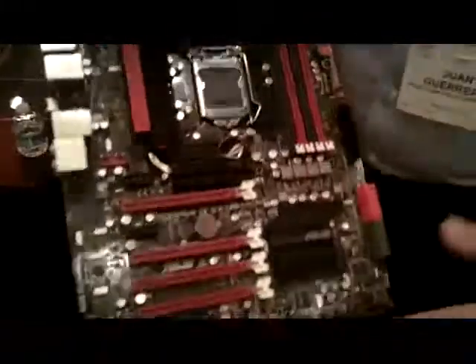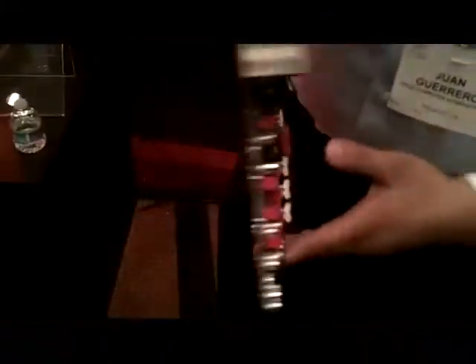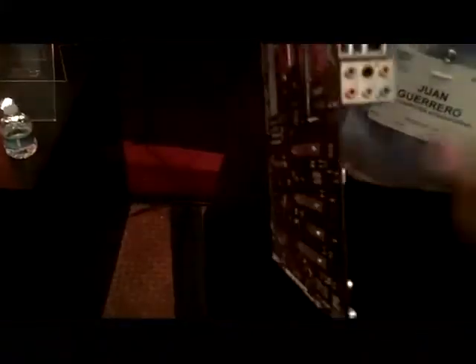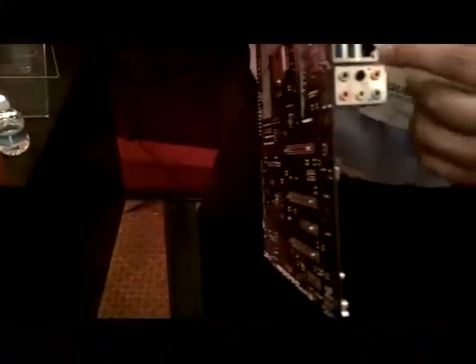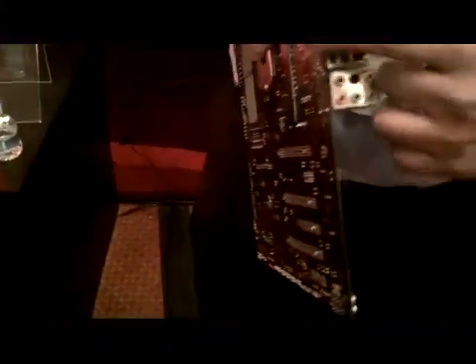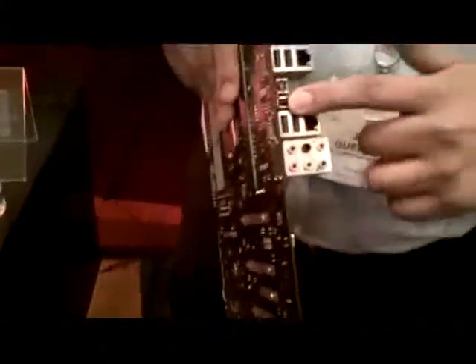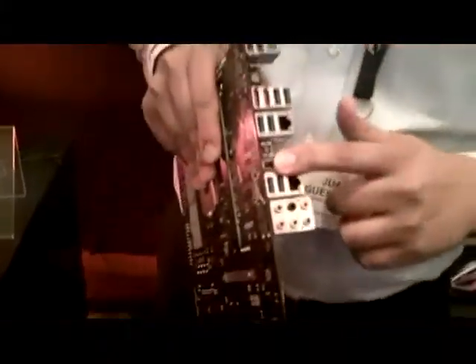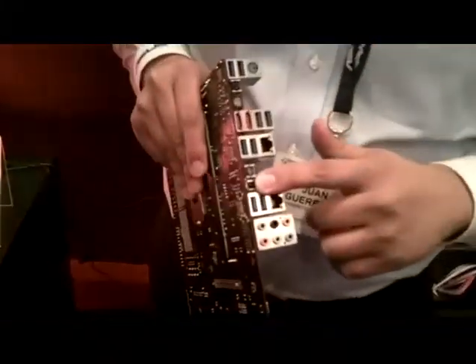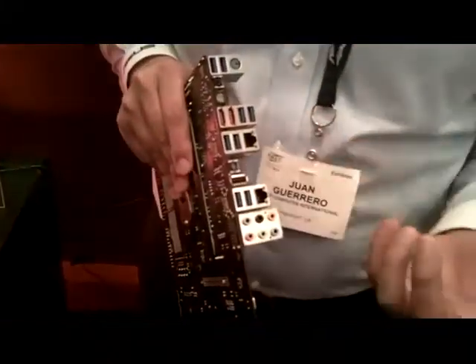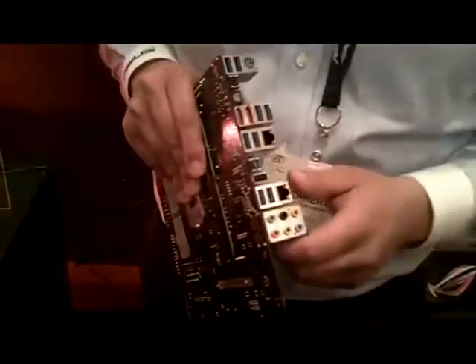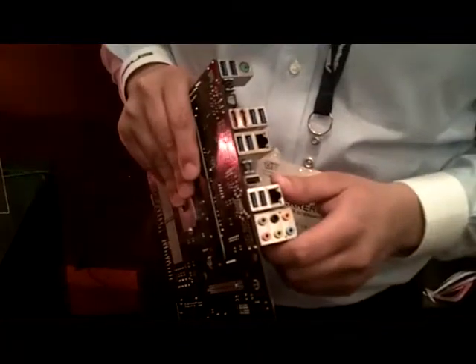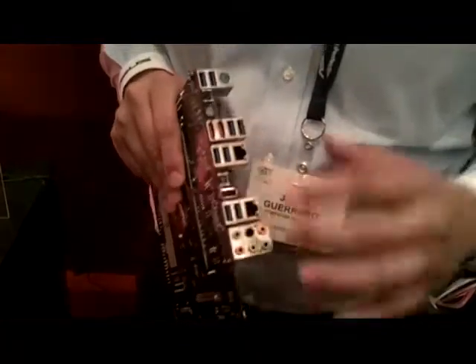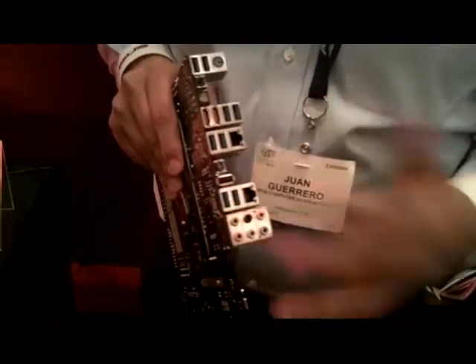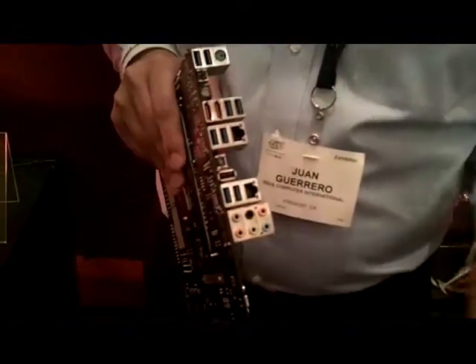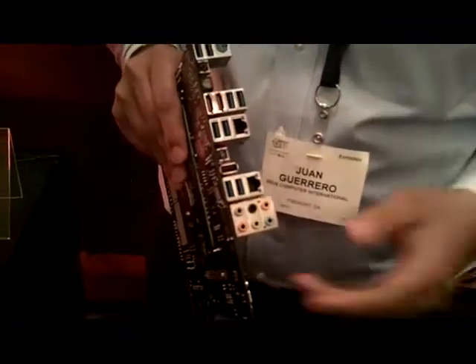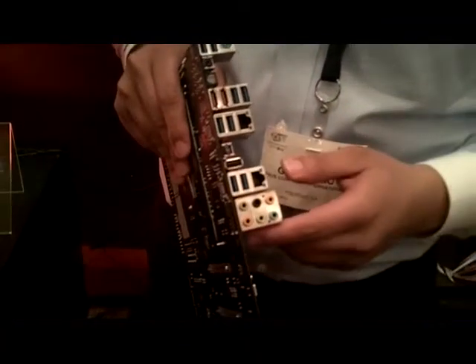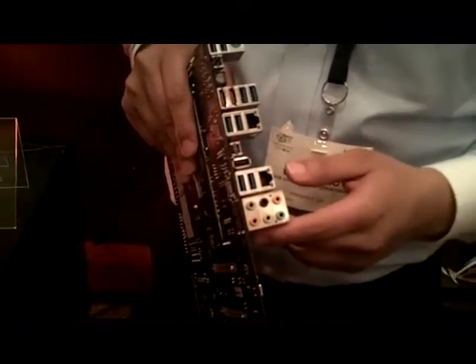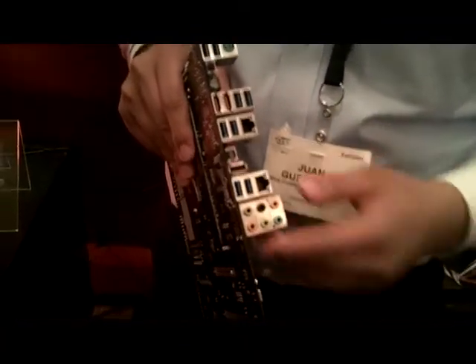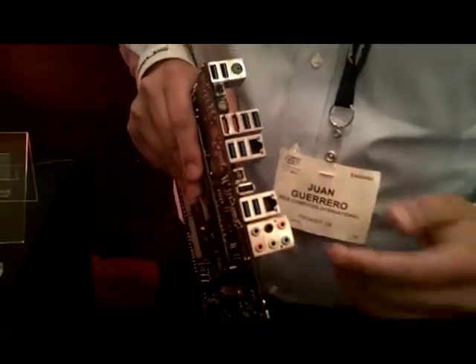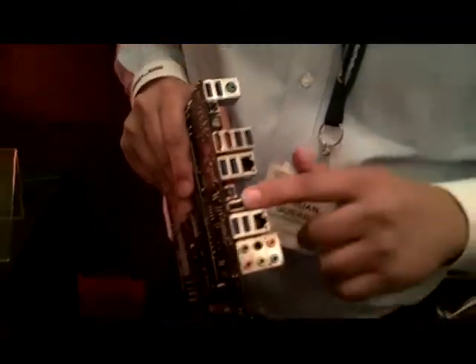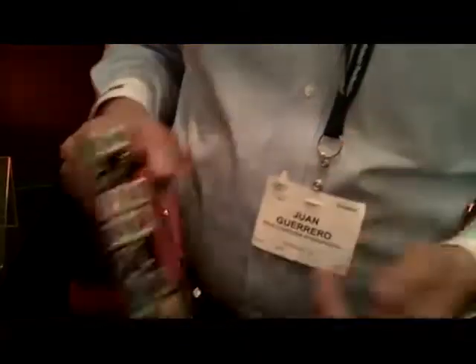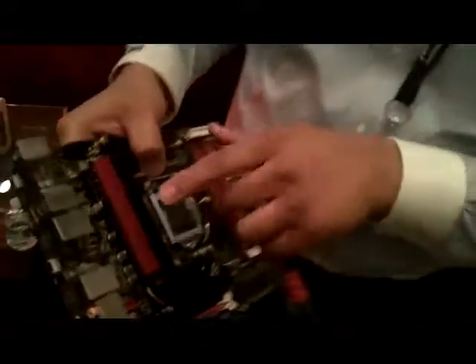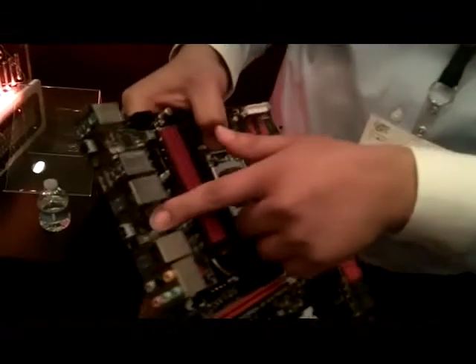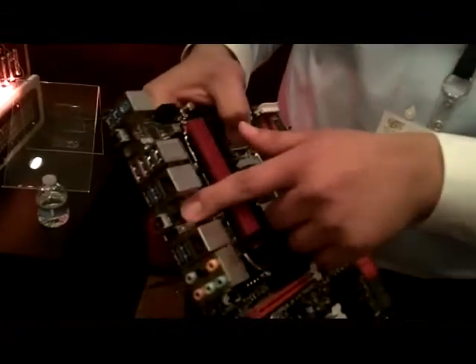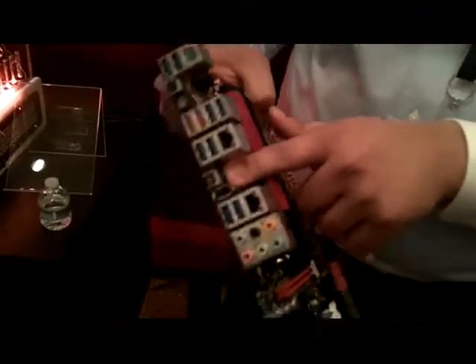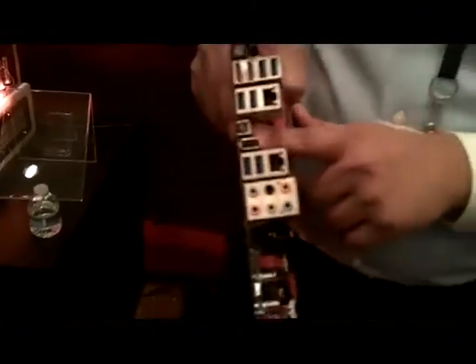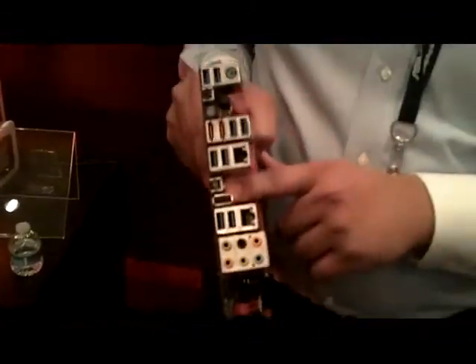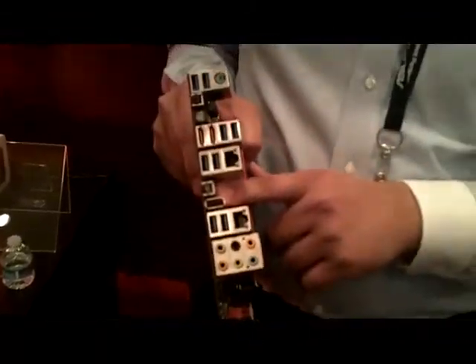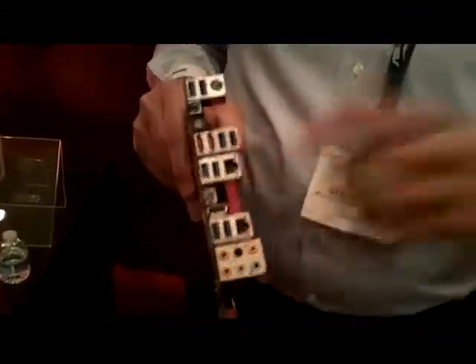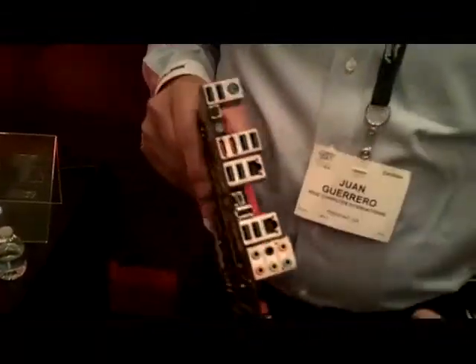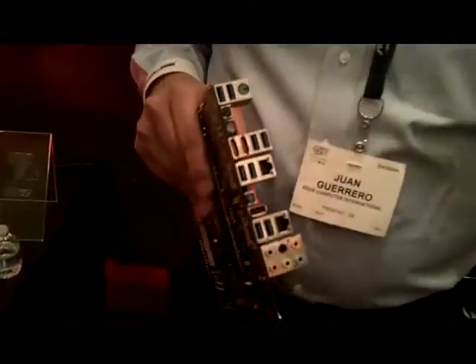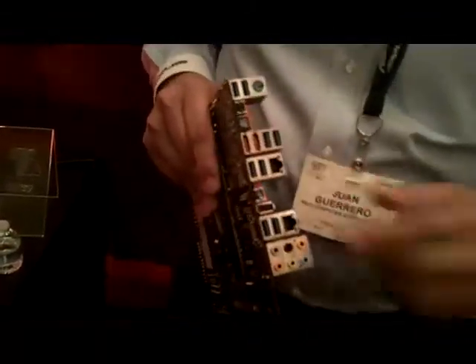Going back to the I/O, we've got ROG Connect, which we introduced back on P55. It externally allows you to control the system through a notebook. We've also added a Bluetooth module — we don't have the little module on here right now — but that allows you to control it from a smartphone, iPad, and so on.